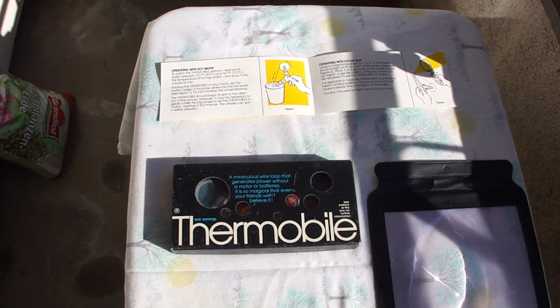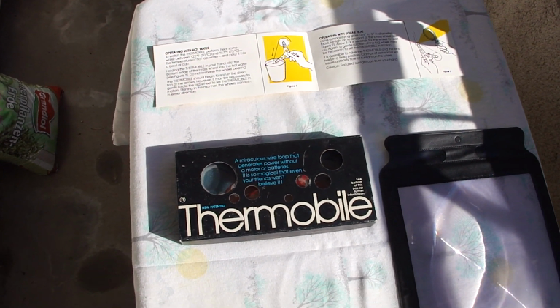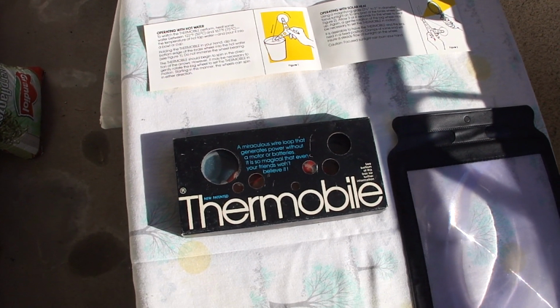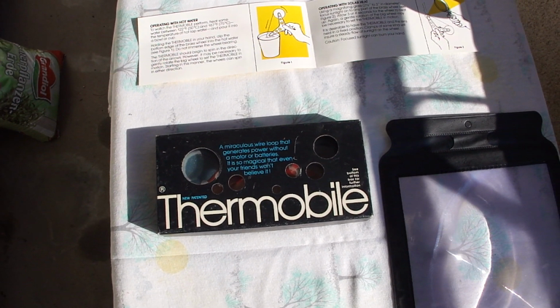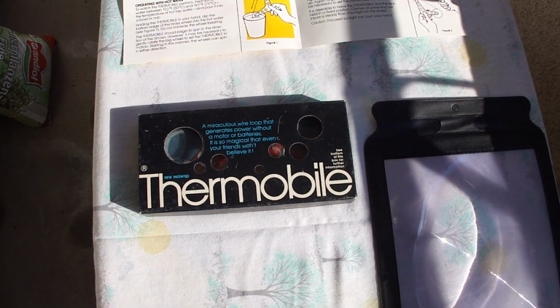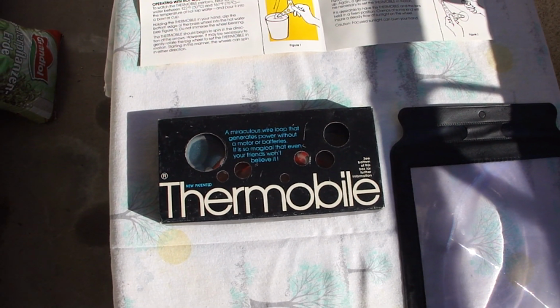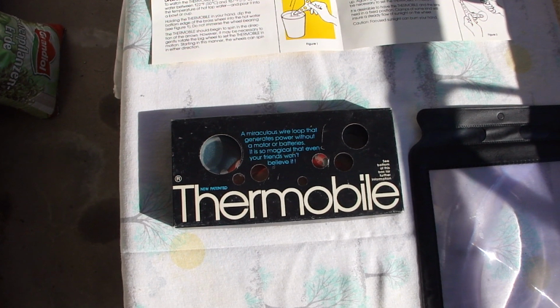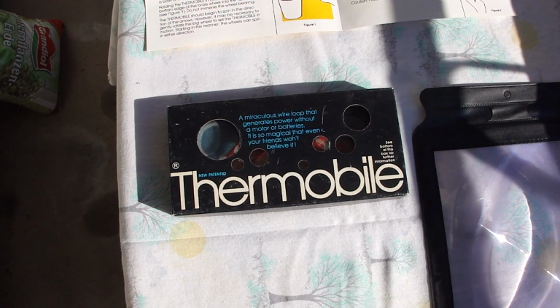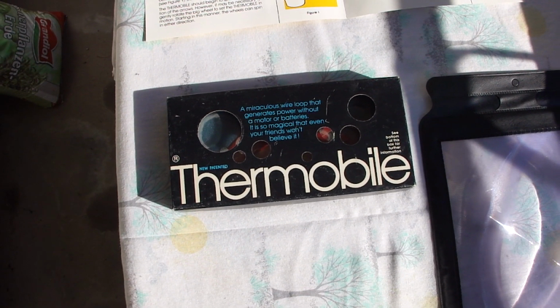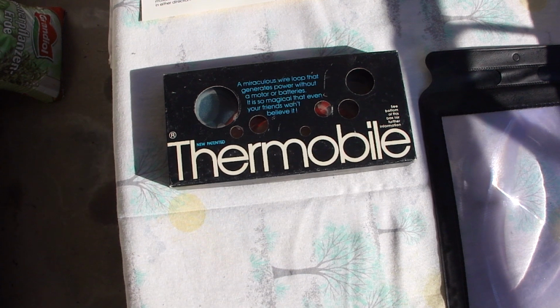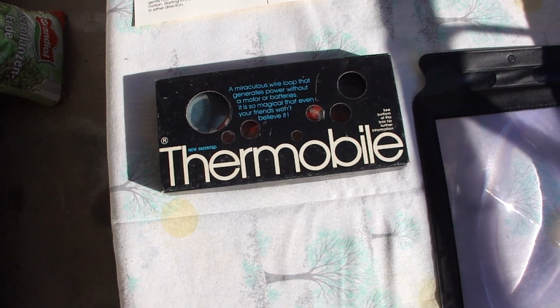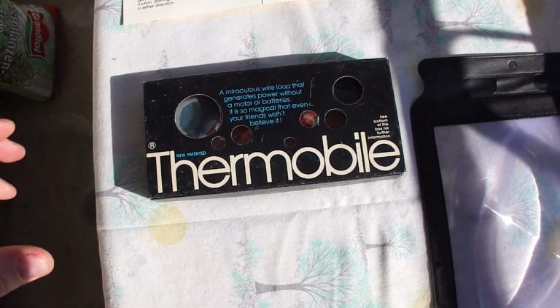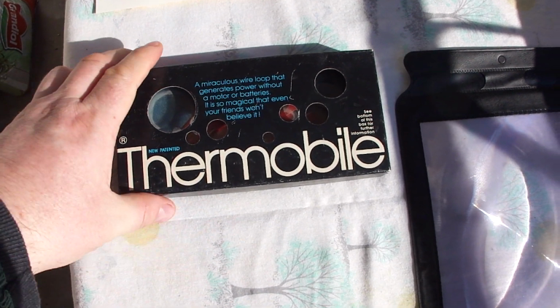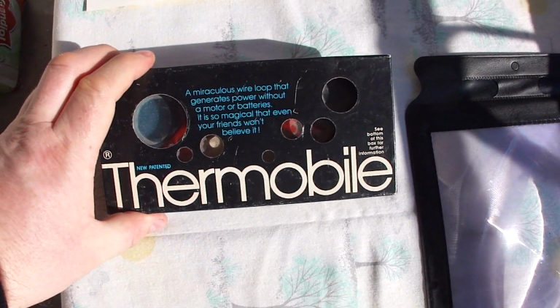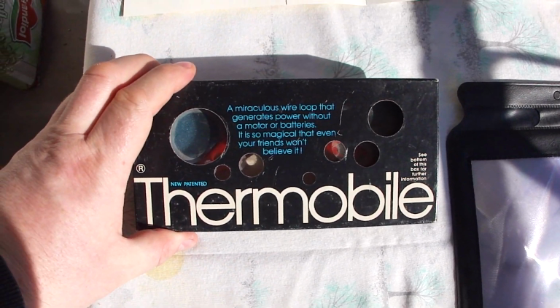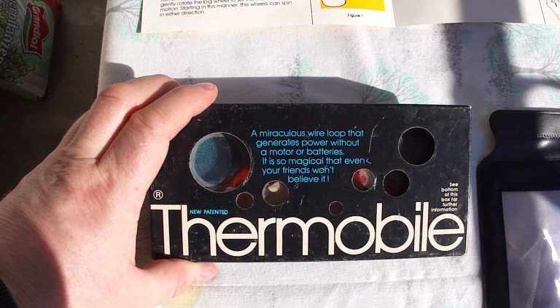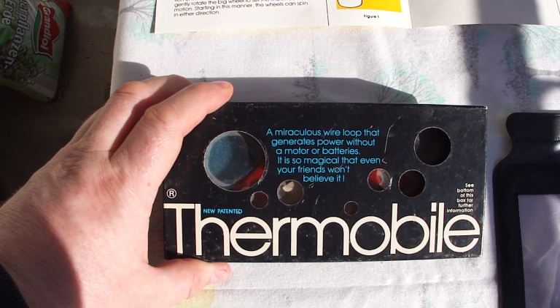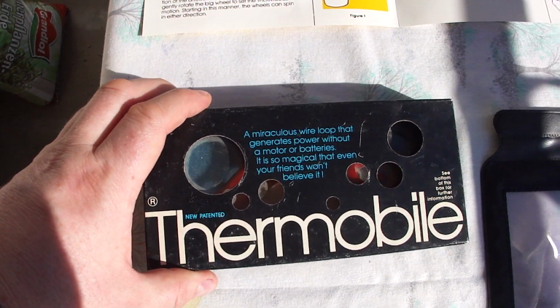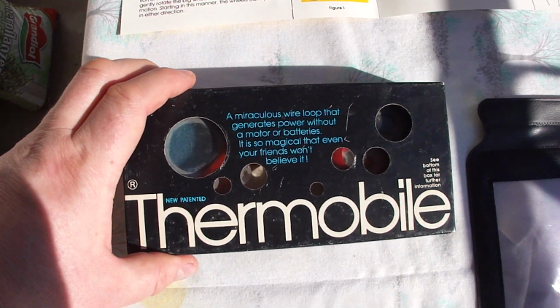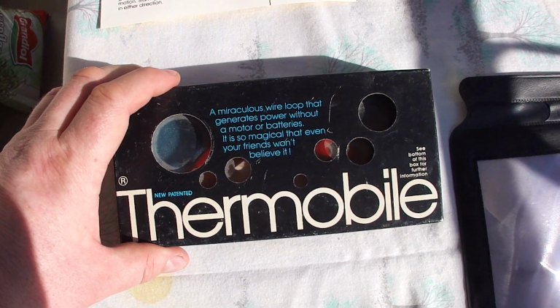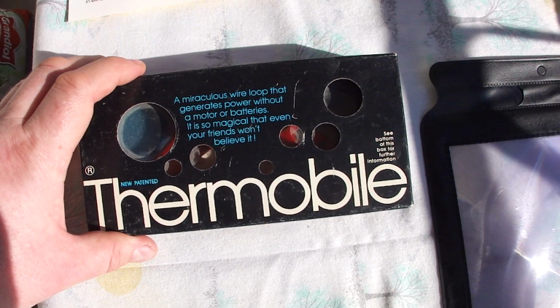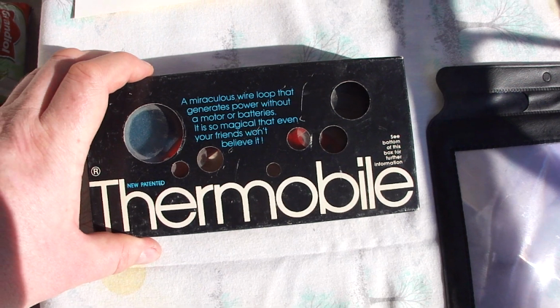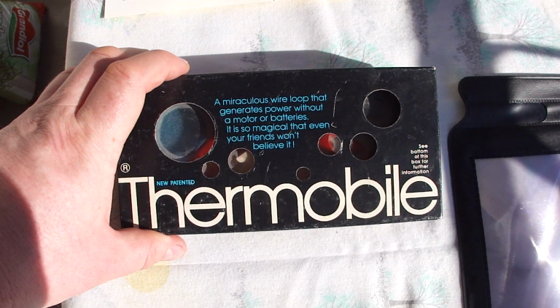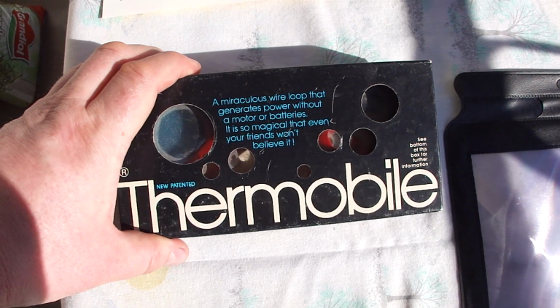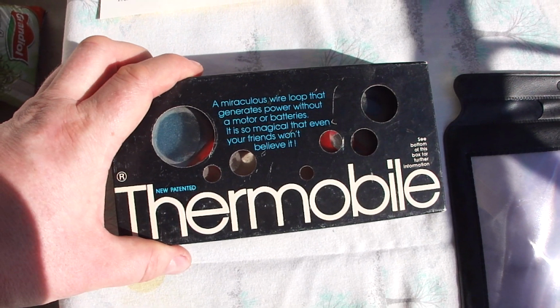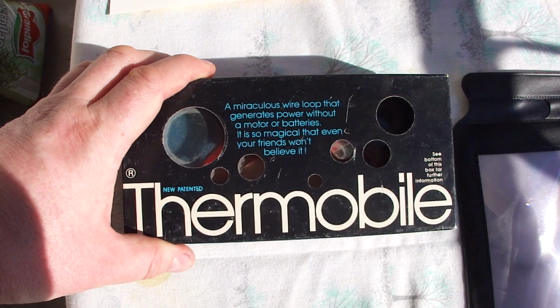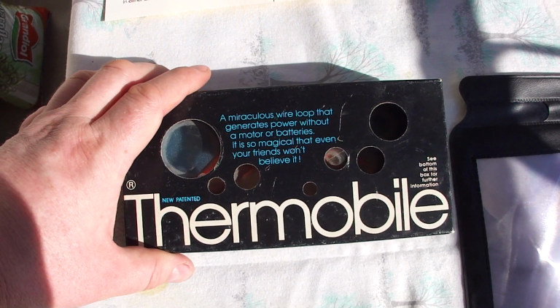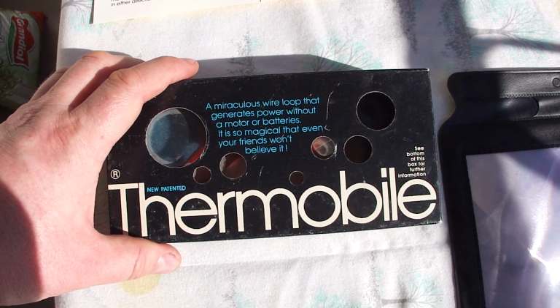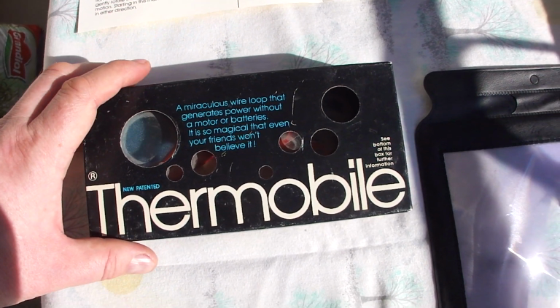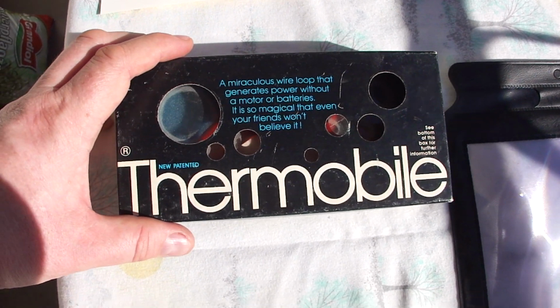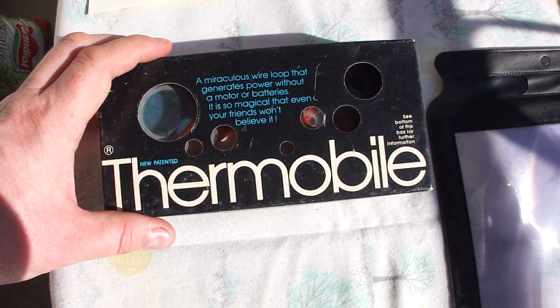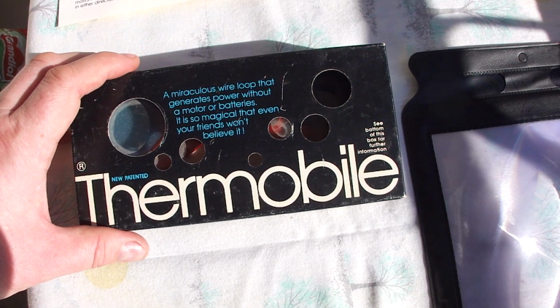Hello guys and girls. This is Stefan from overunity.com. I just want to show you today my old Ter-Mobile — a heat engine, like a stalling engine, that works on nitinol wire.